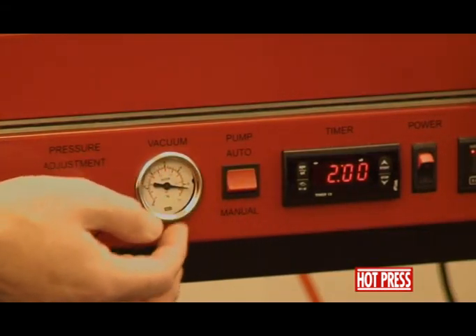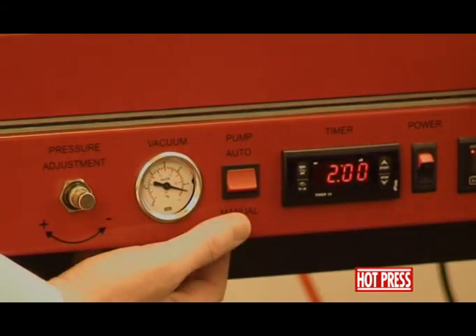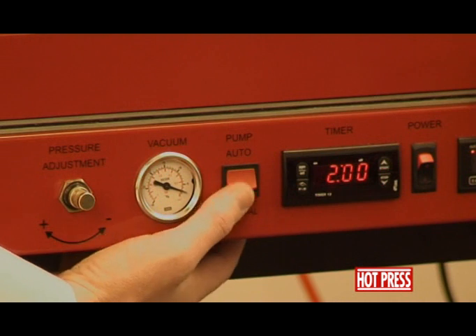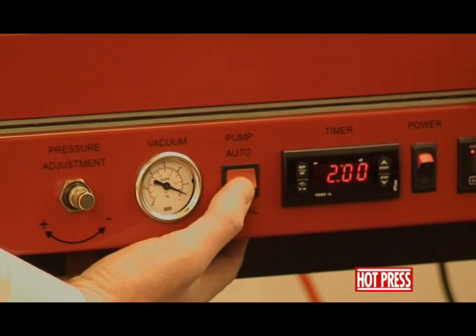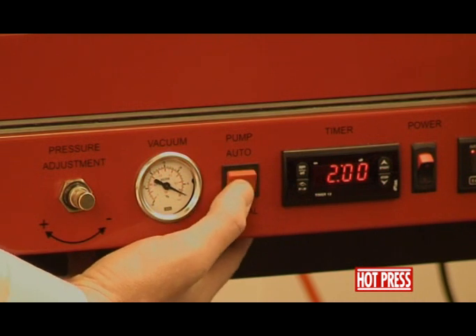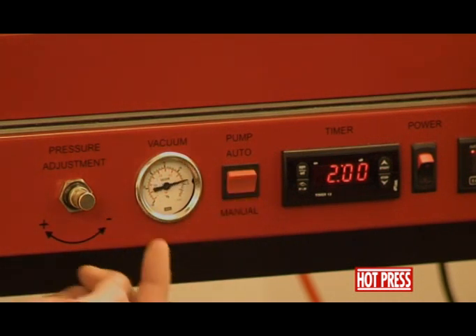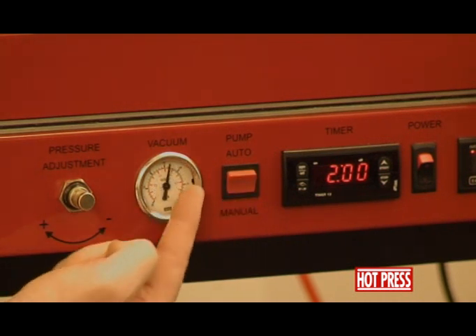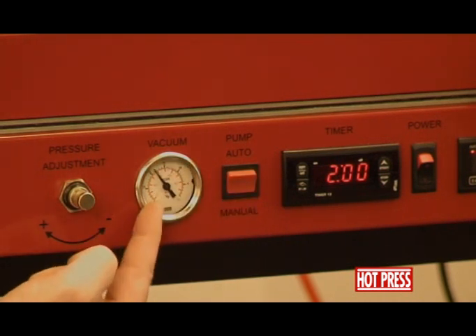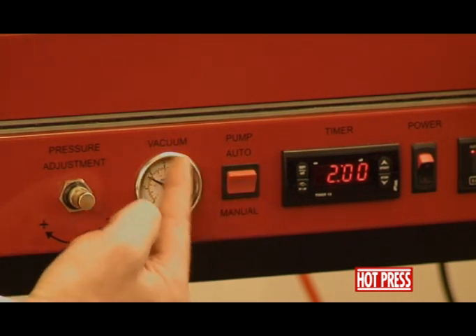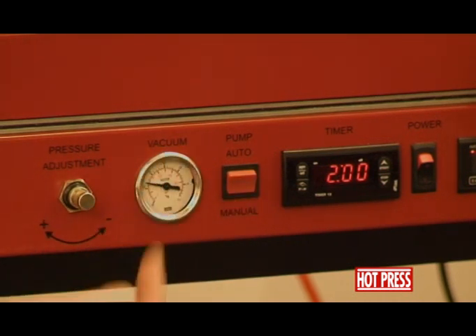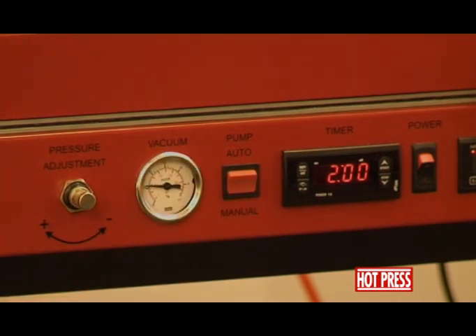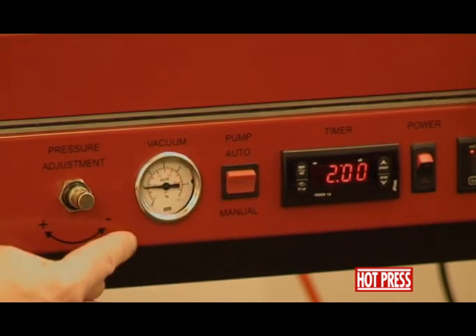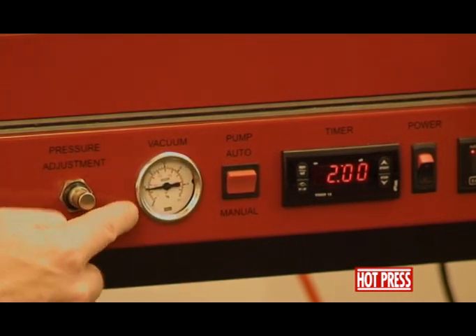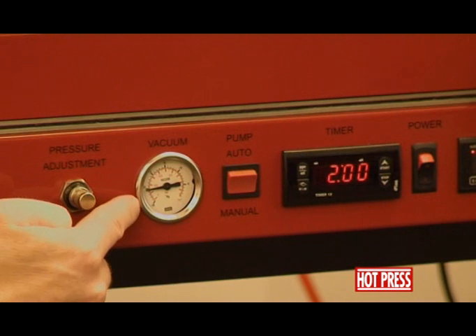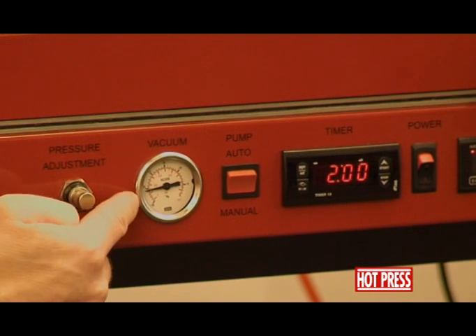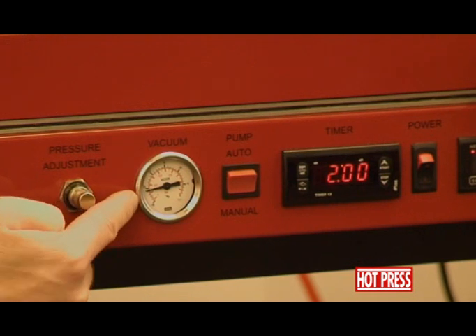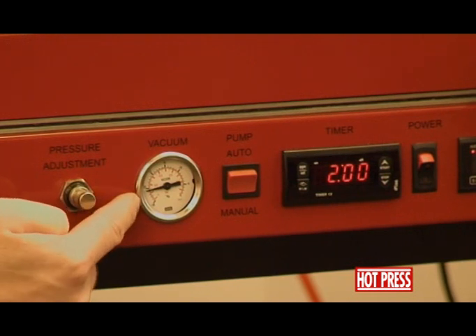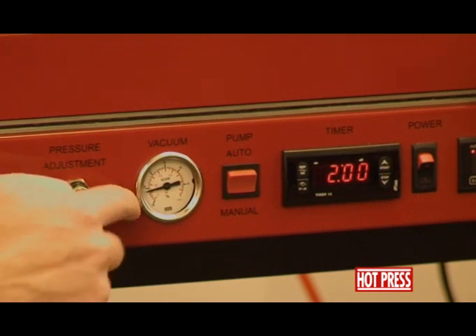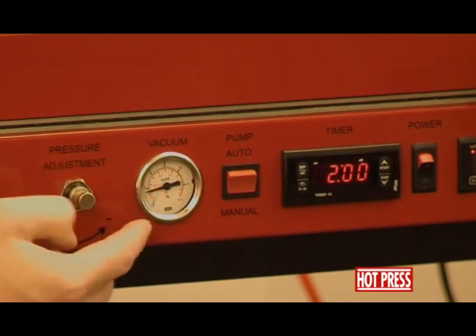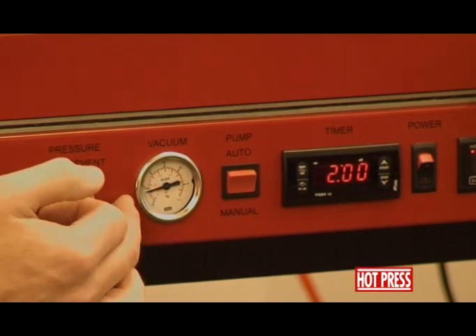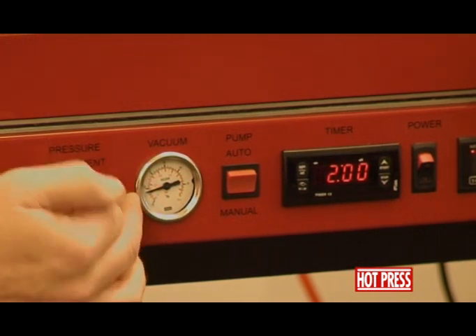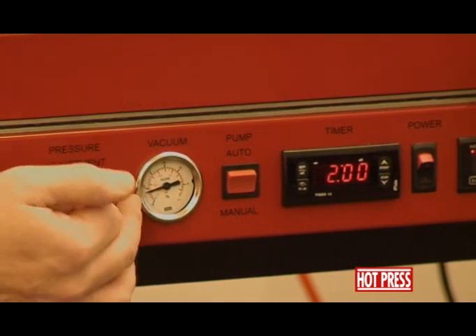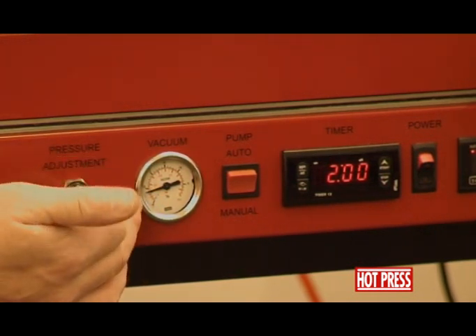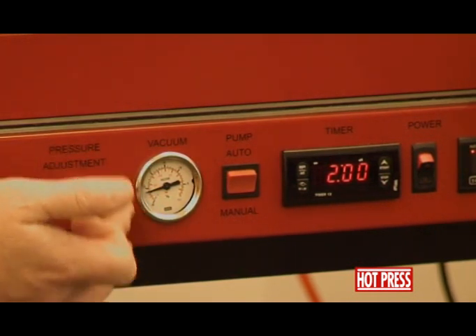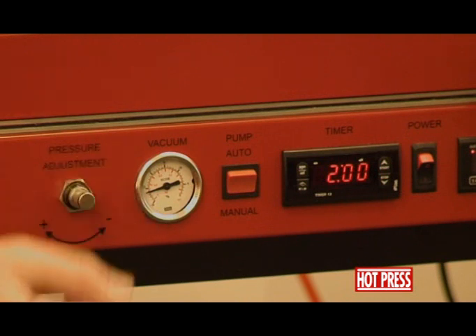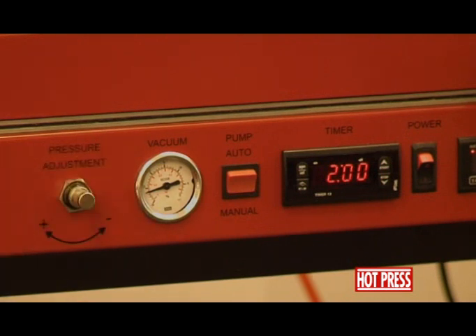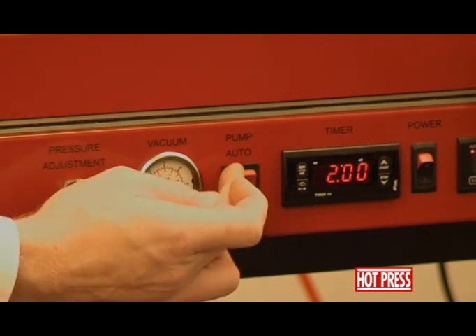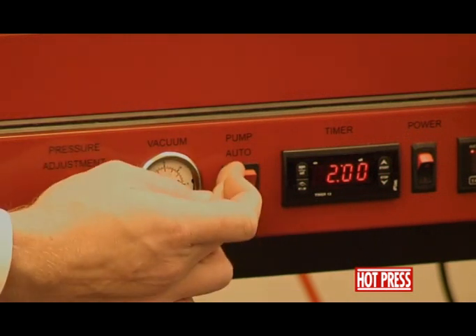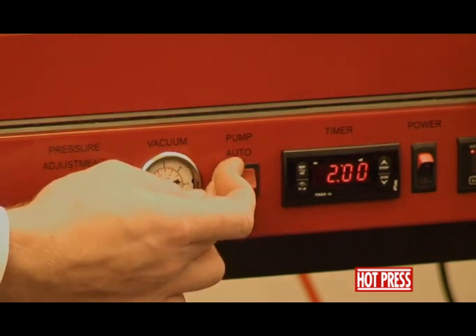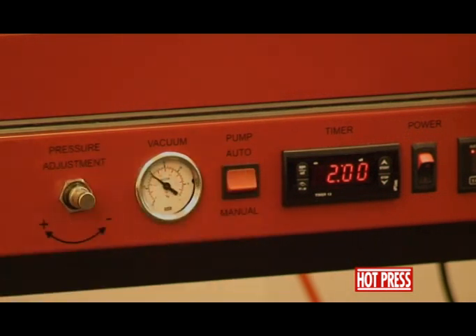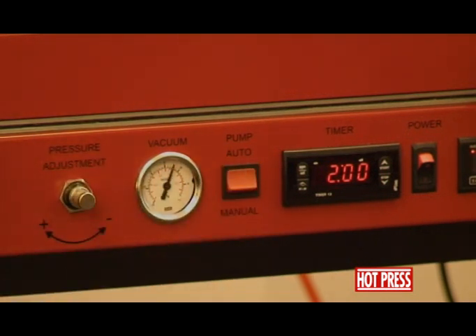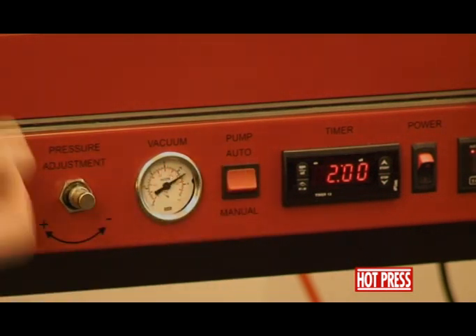When I switch it onto manual, you'll notice that the actual vacuum dial comes around. We're aiming for around about 28 on the gauge, which gives us pretty much full pressure. Back onto automatic.